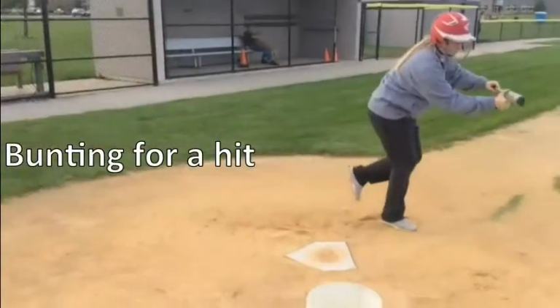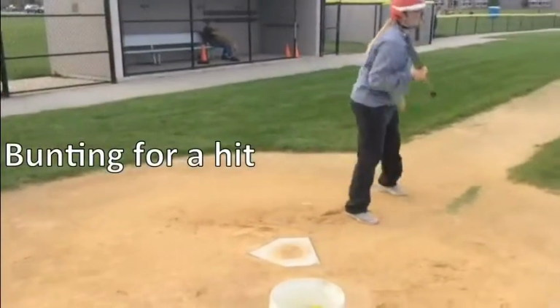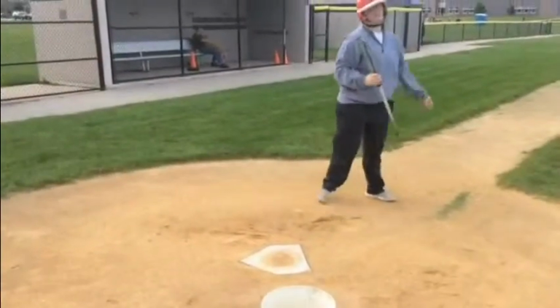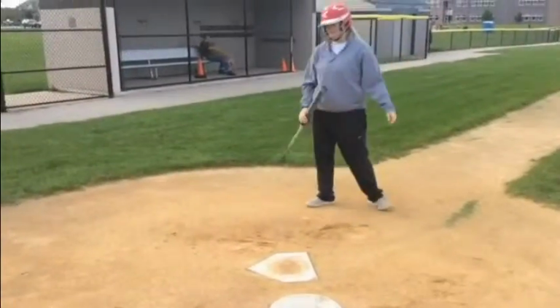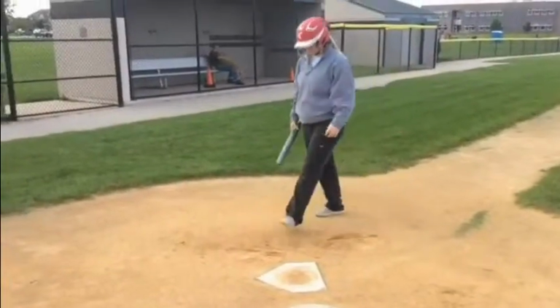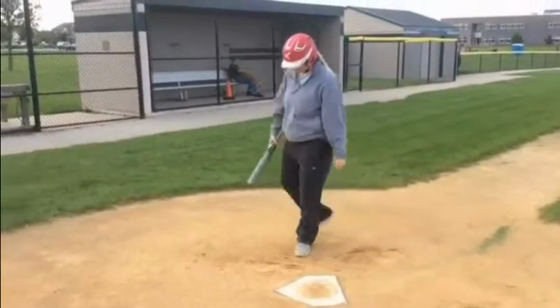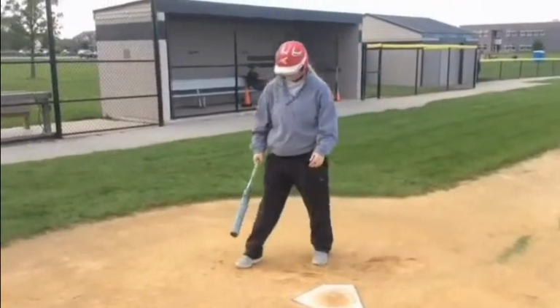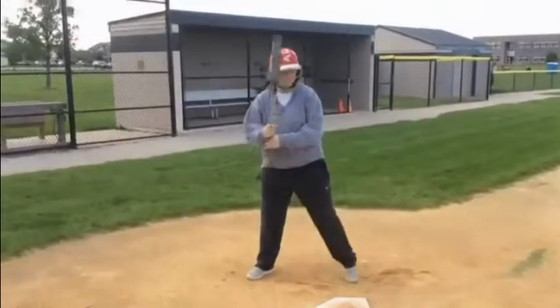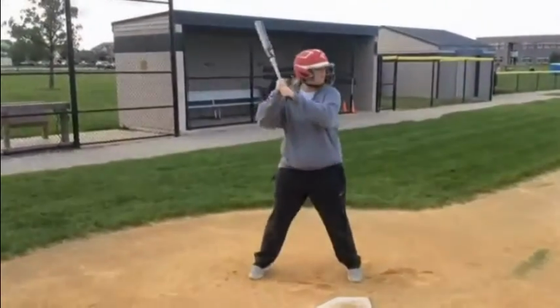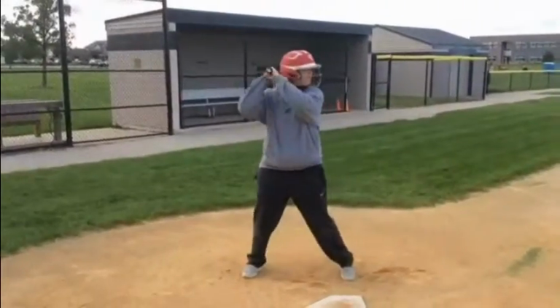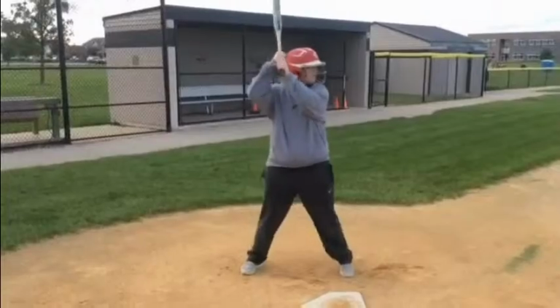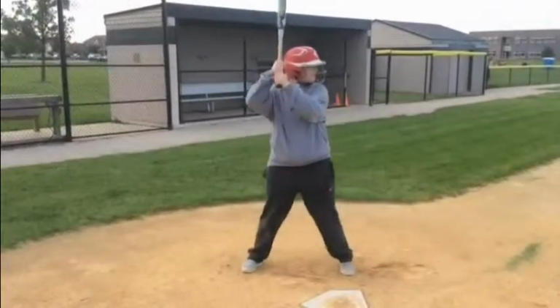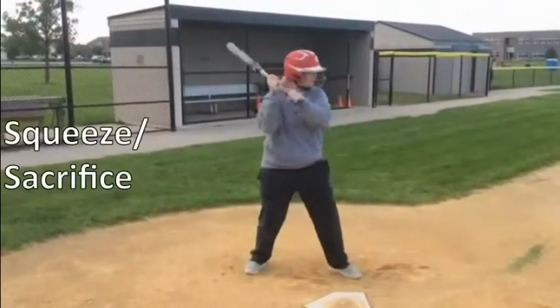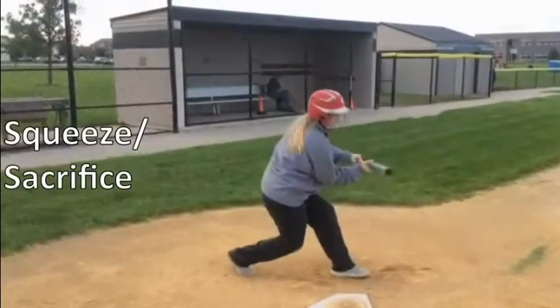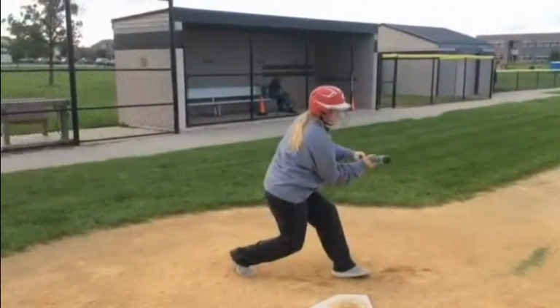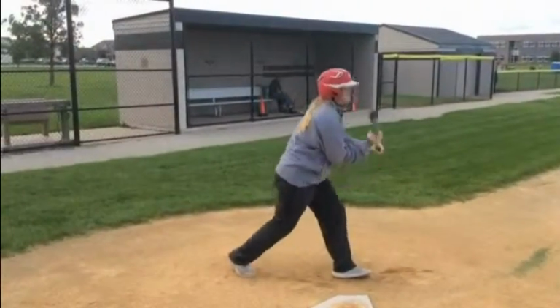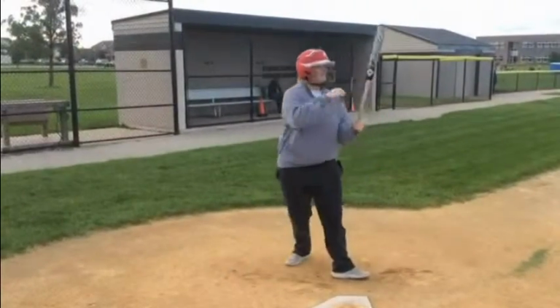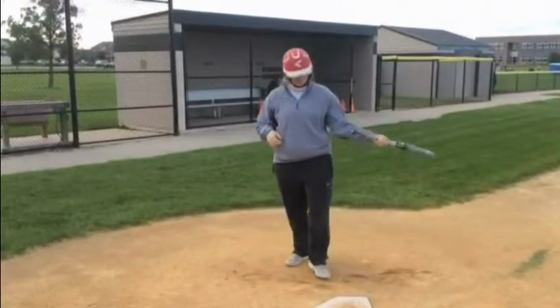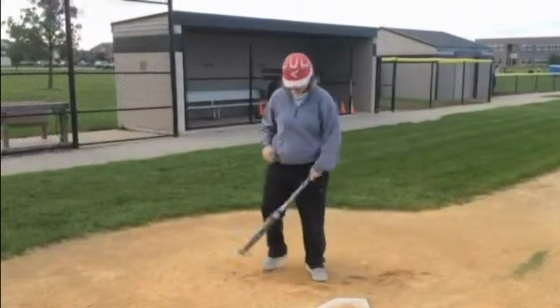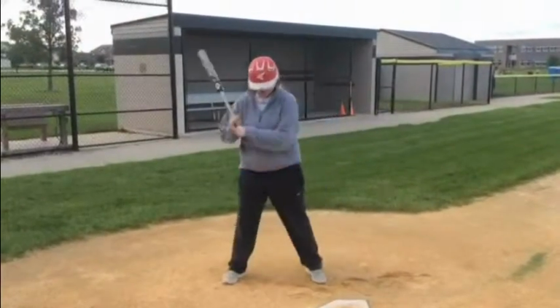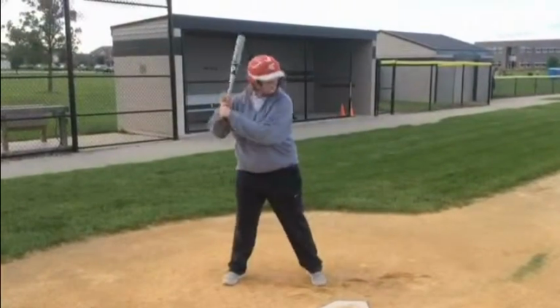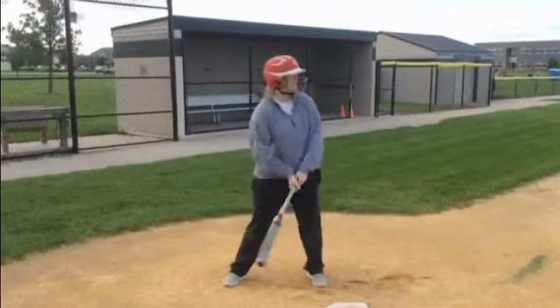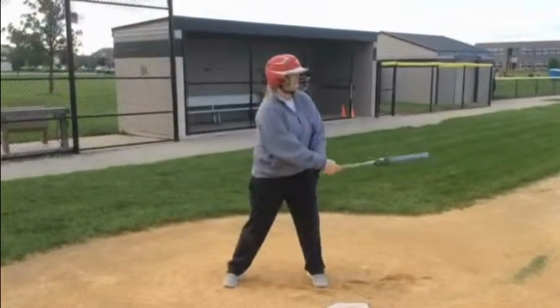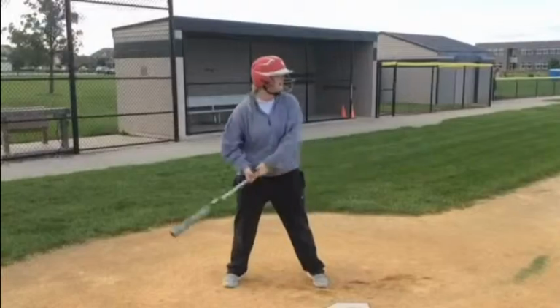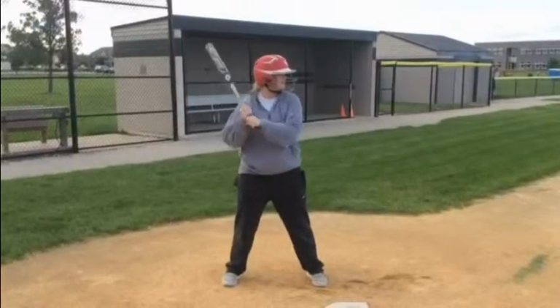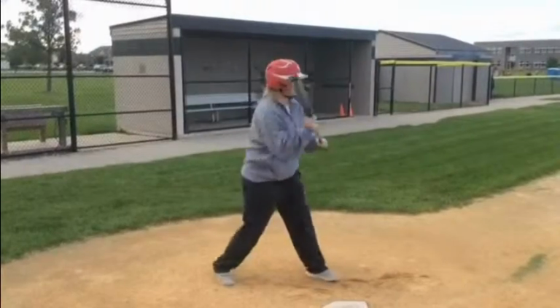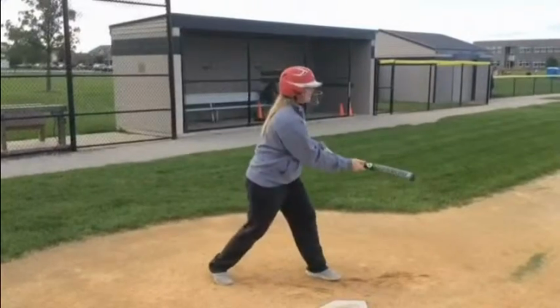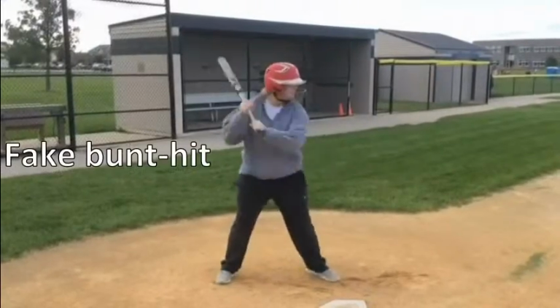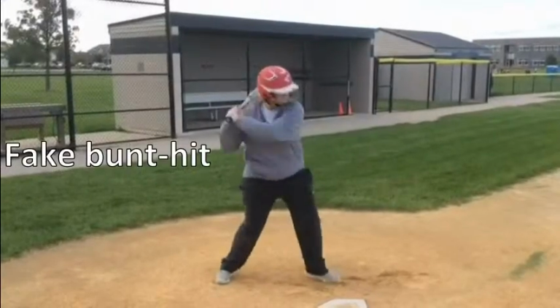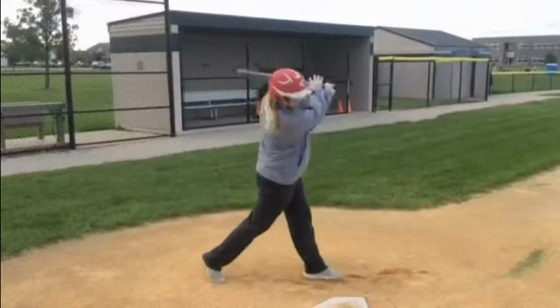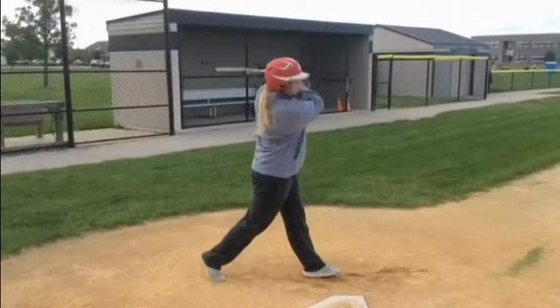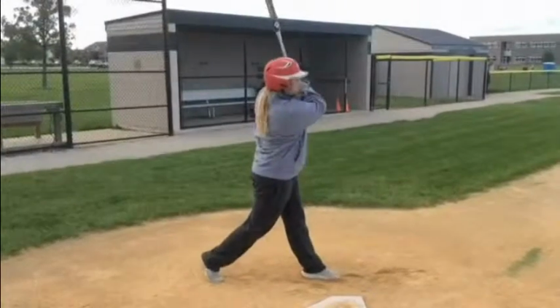Next time we will be learning how to bunt for a hit, squeeze and sacrifice, or lastly fake bunt pull back and hit.